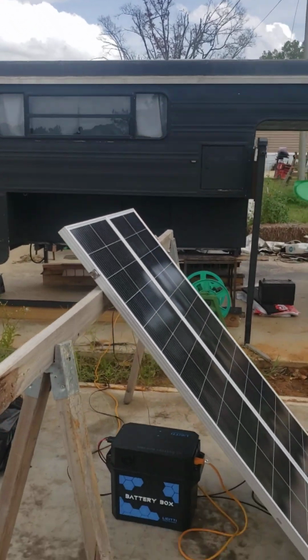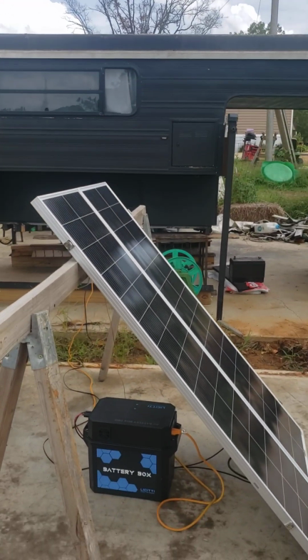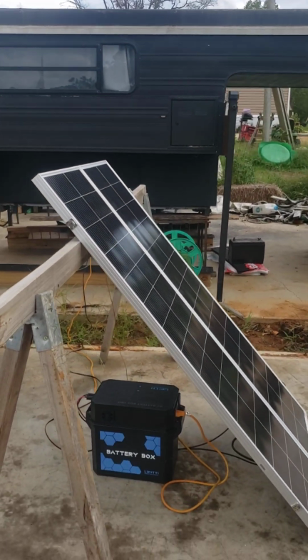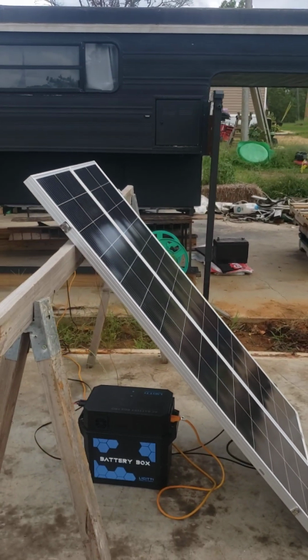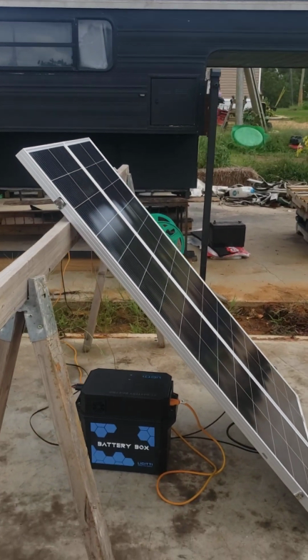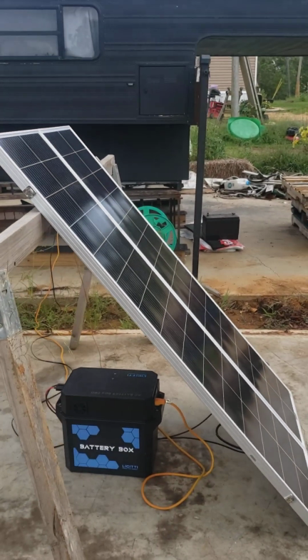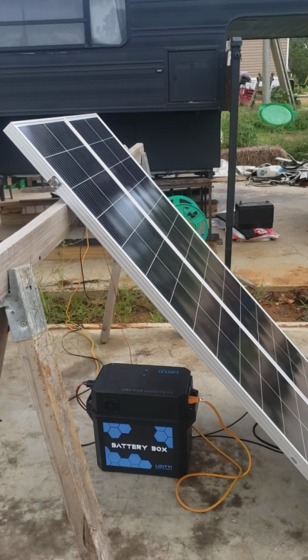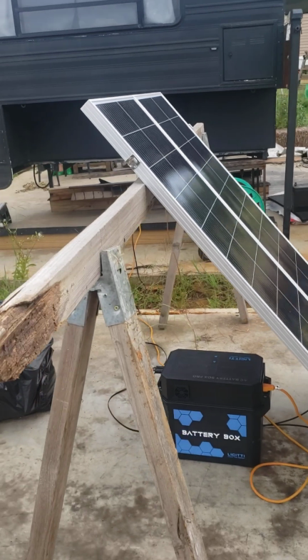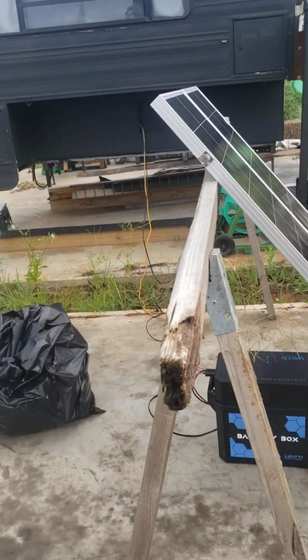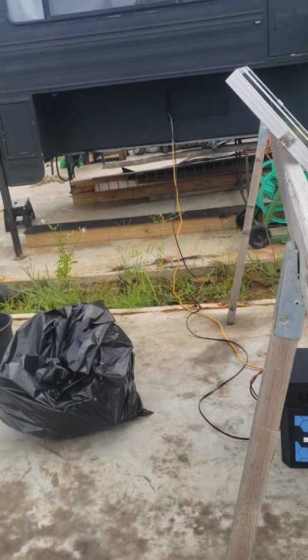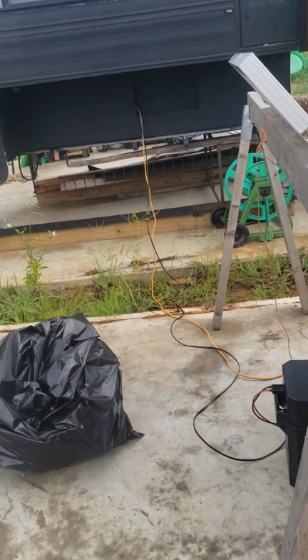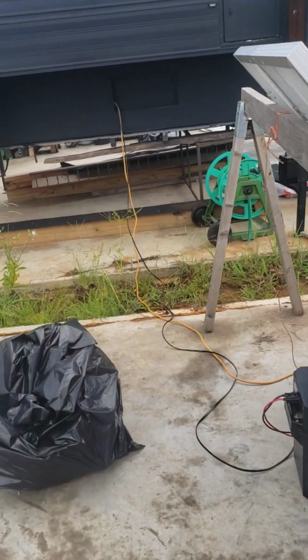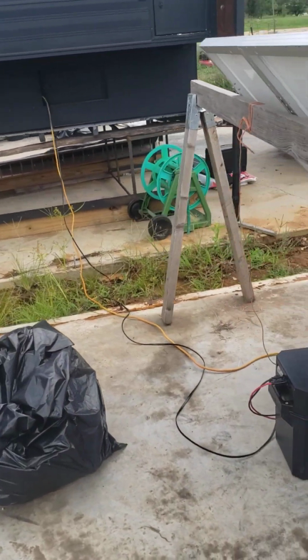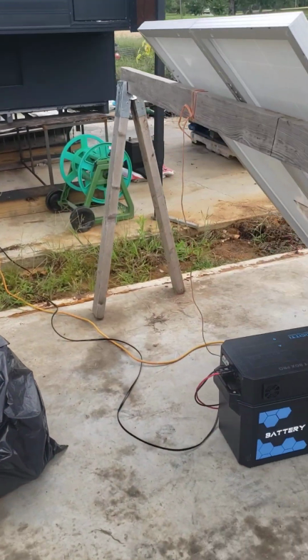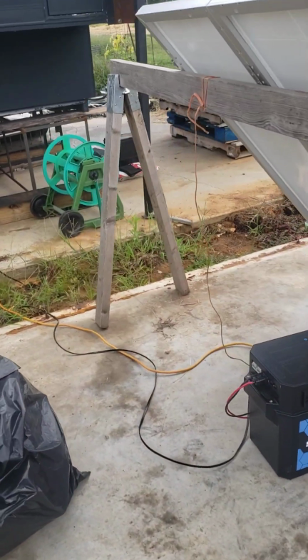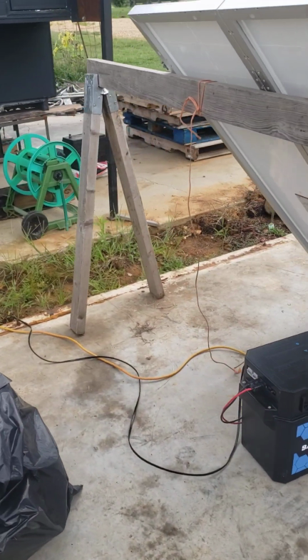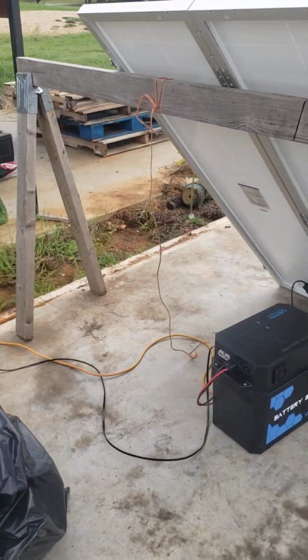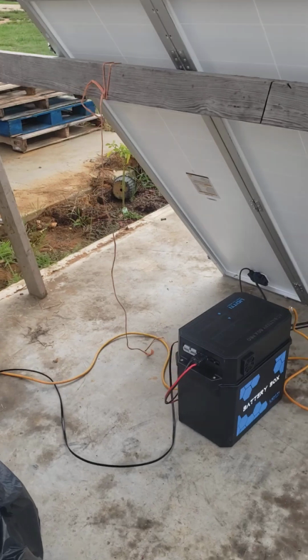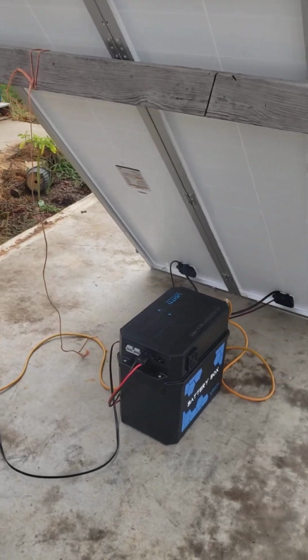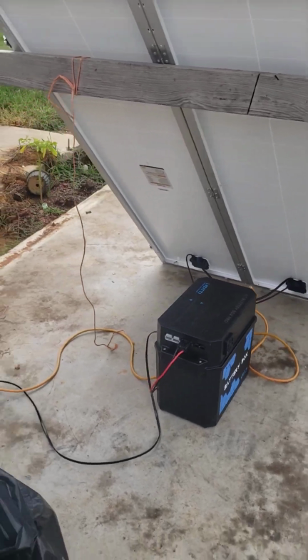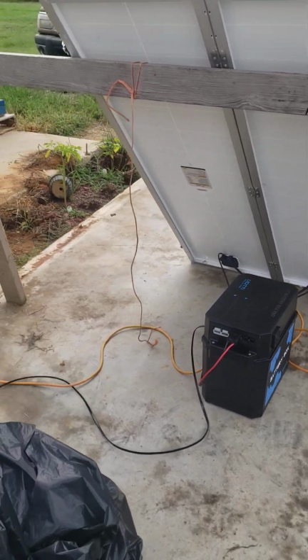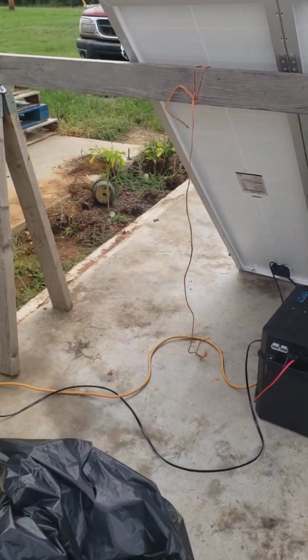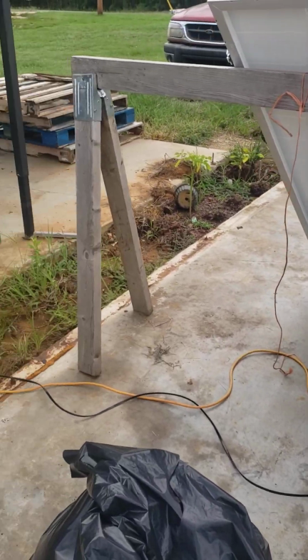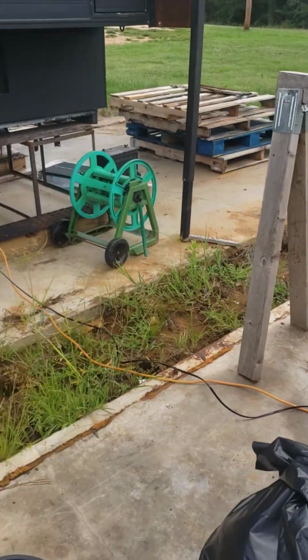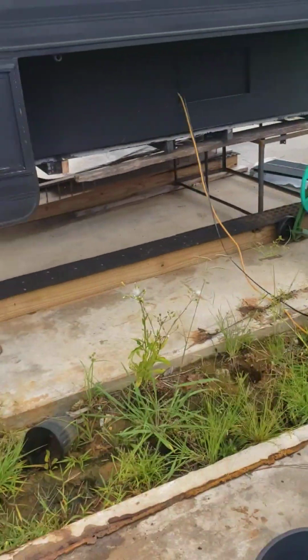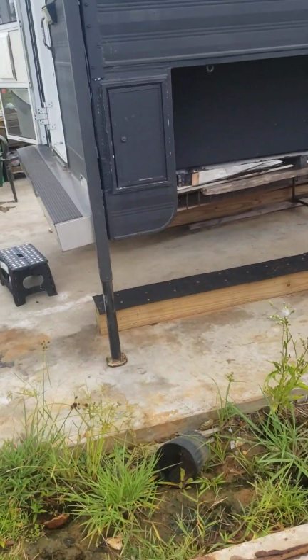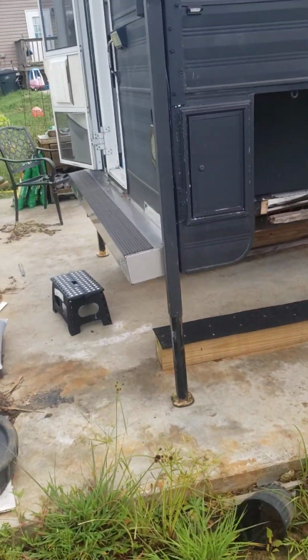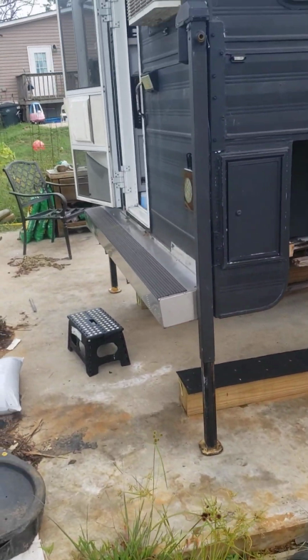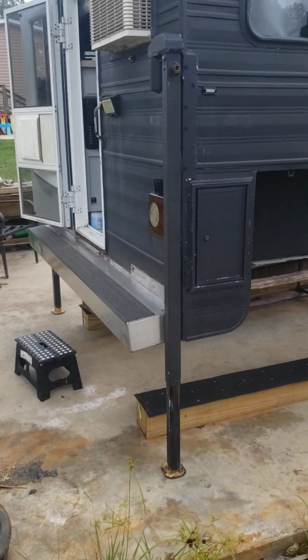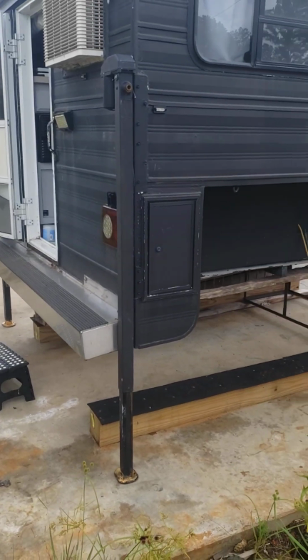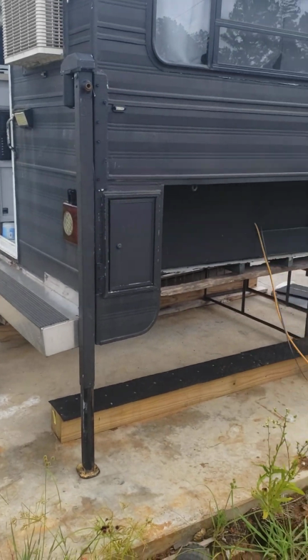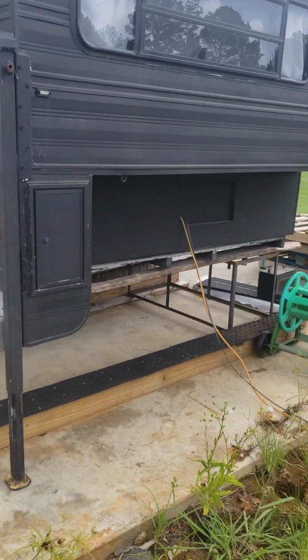I'm trying to get somebody to help me hook them together but nobody wants to work on used stuff — everybody just wants to do new stuff. So that's where we're at, down in the camper, trying to get it to run.